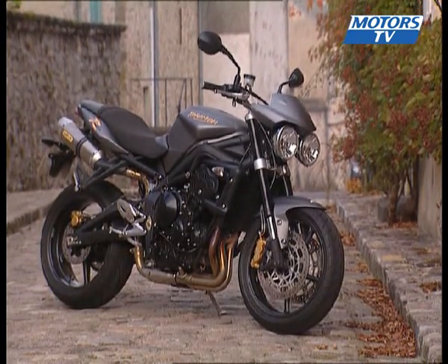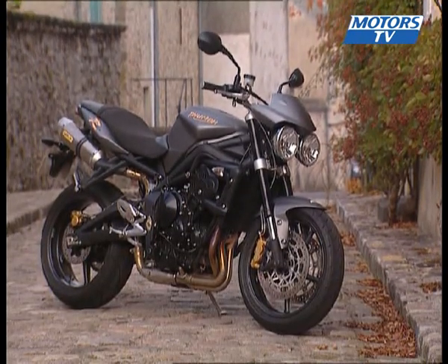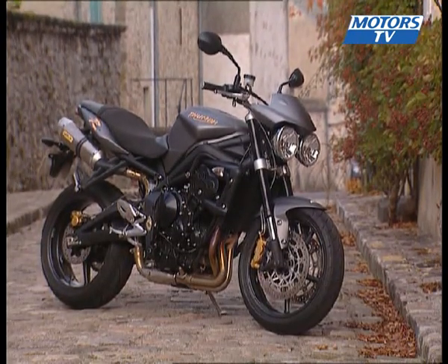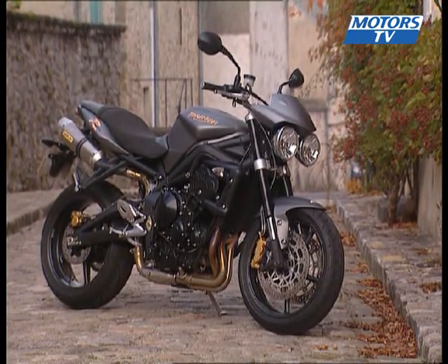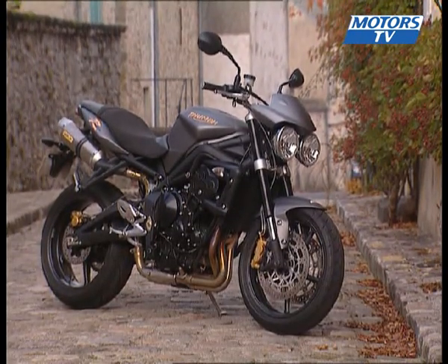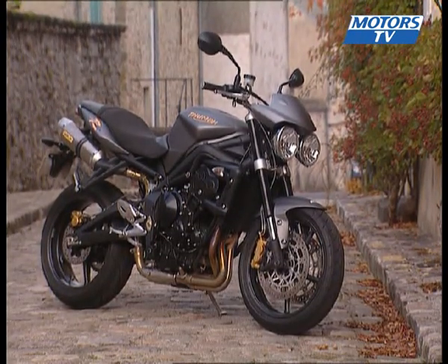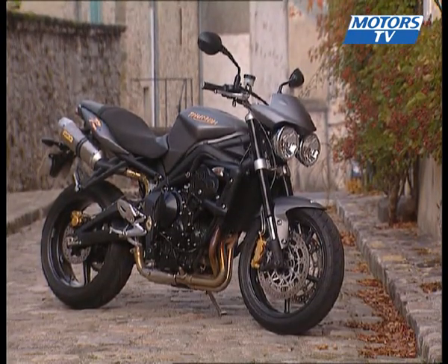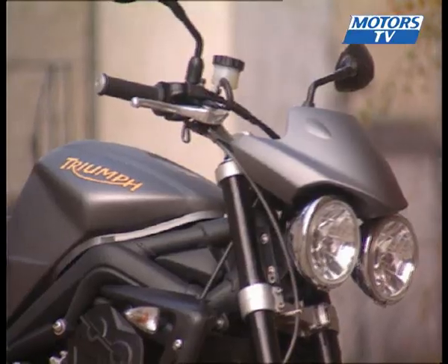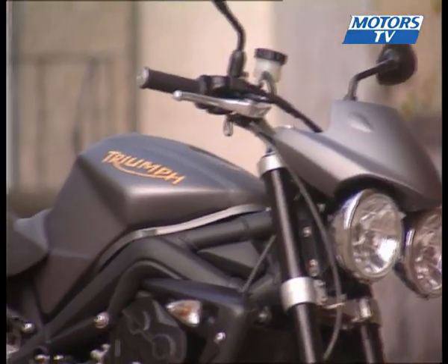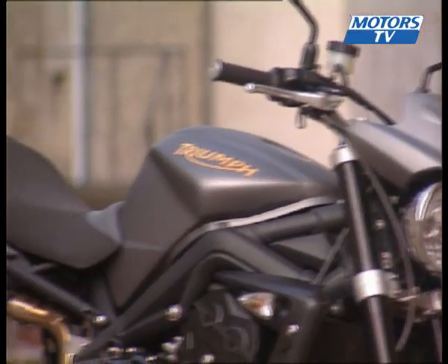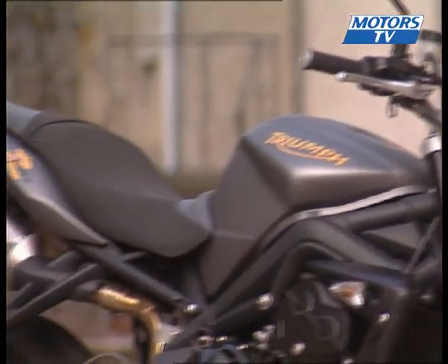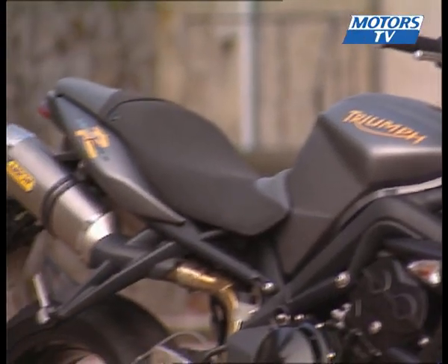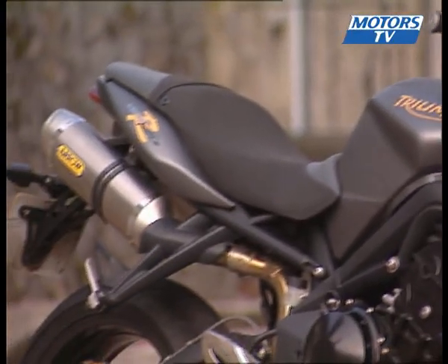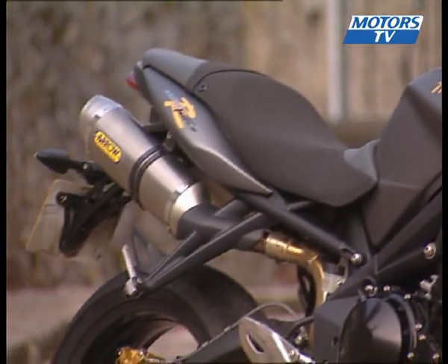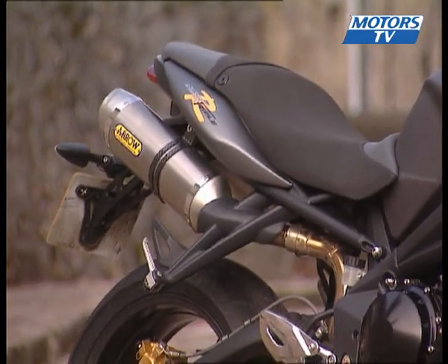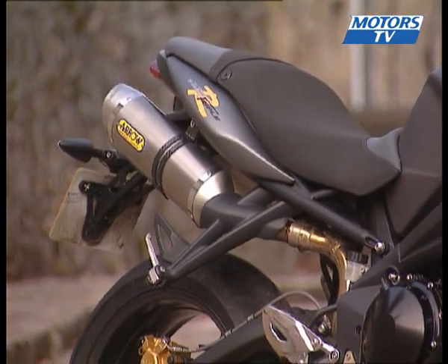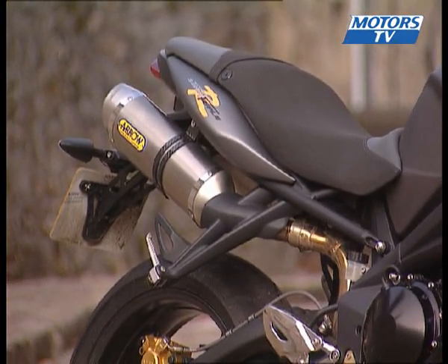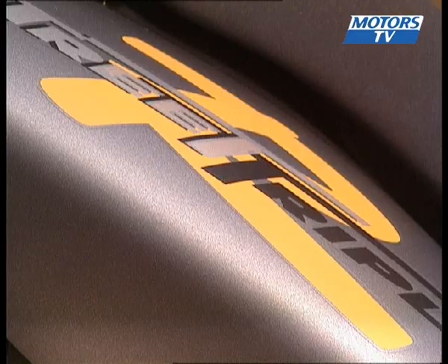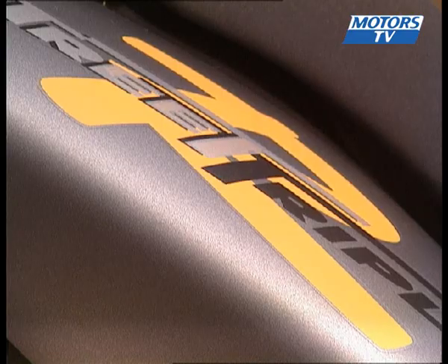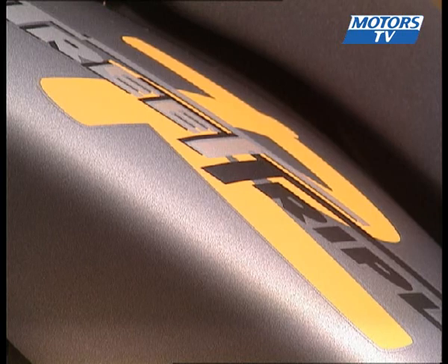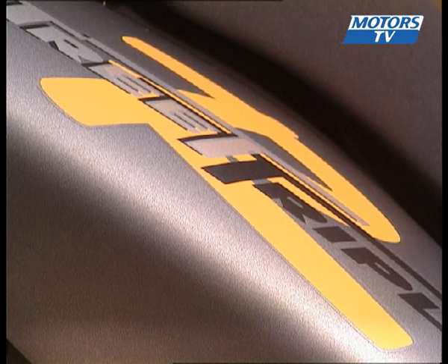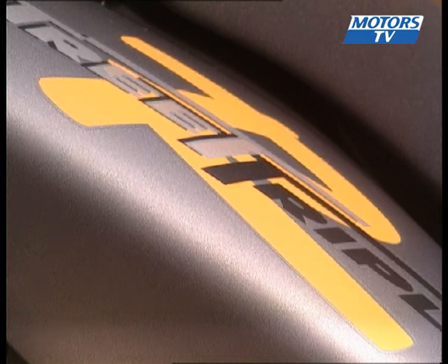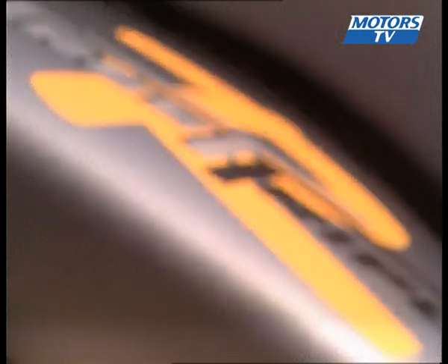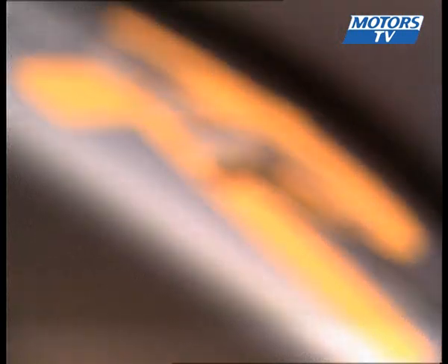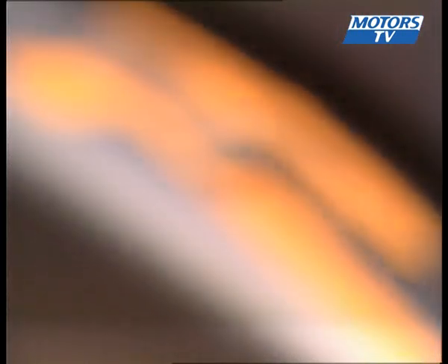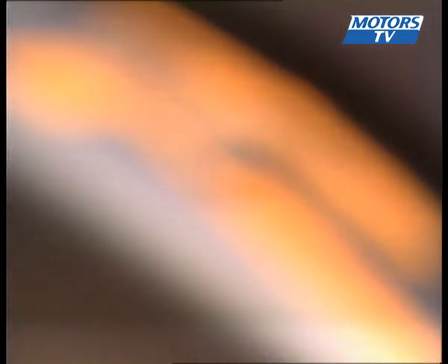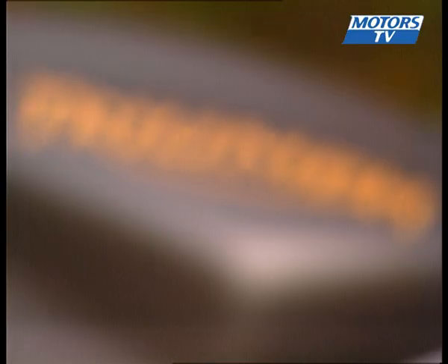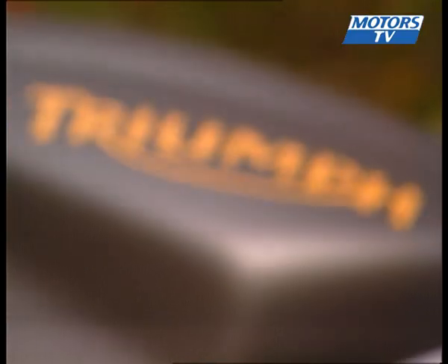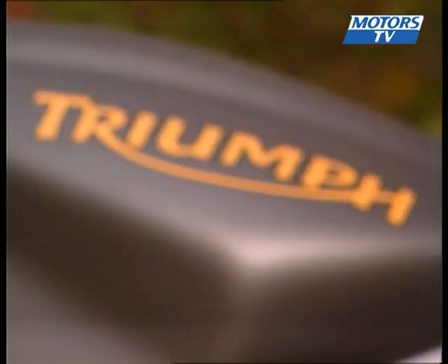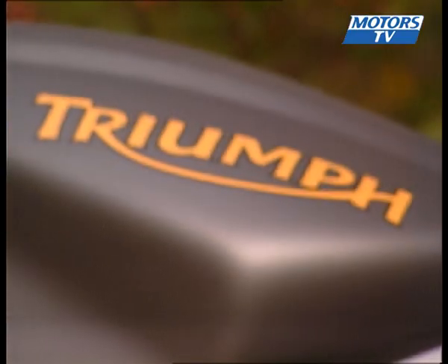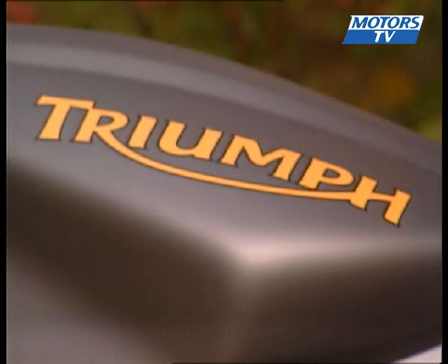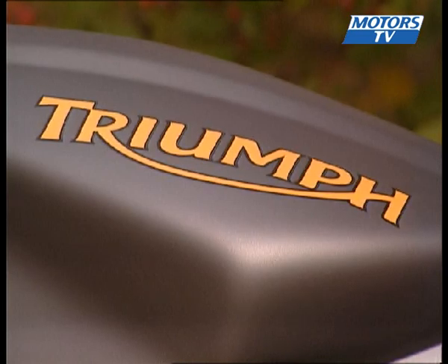Aesthetically, there aren't many changes. The familiar lines are still there, with two lights under the windshield and two exhausts under the seat that are redesigned for this model. The matte grey paintwork and the orange markings help the R version stand out.